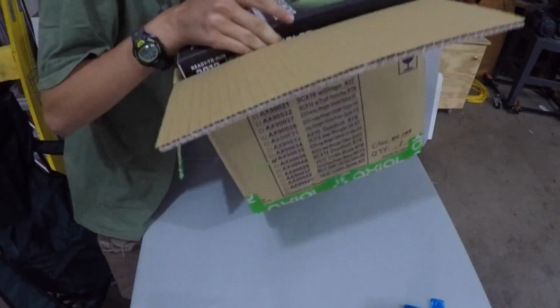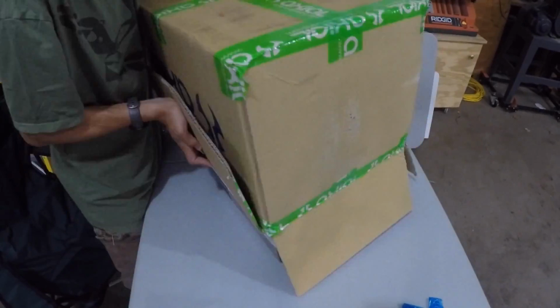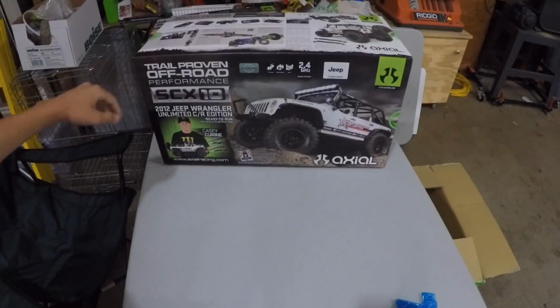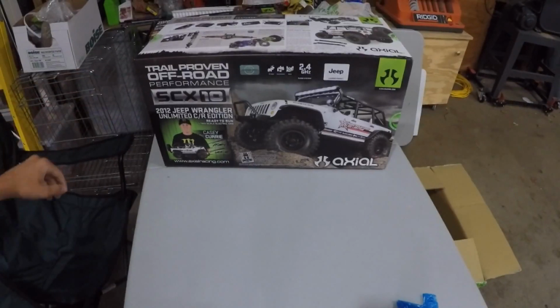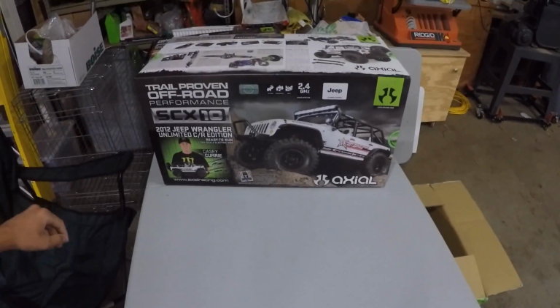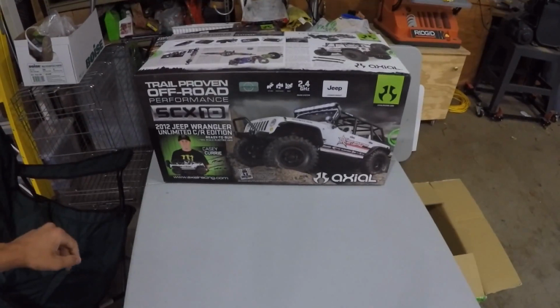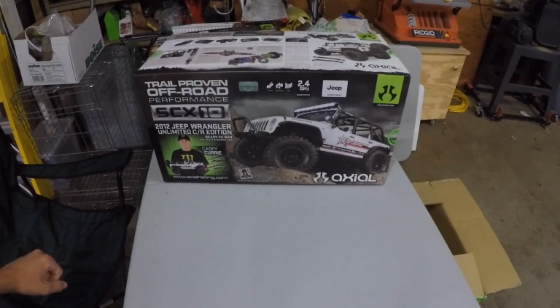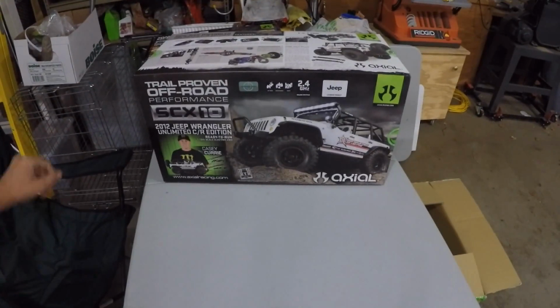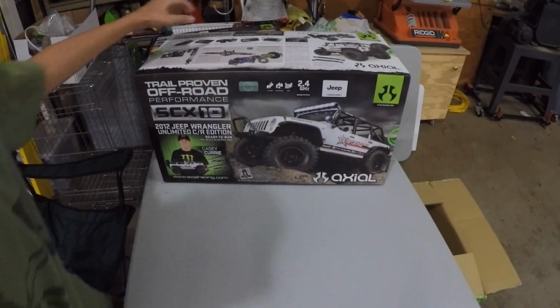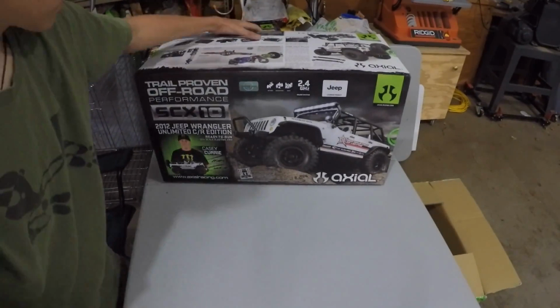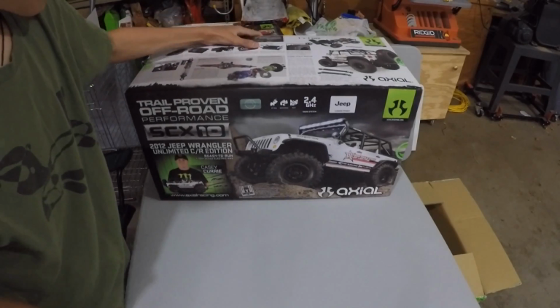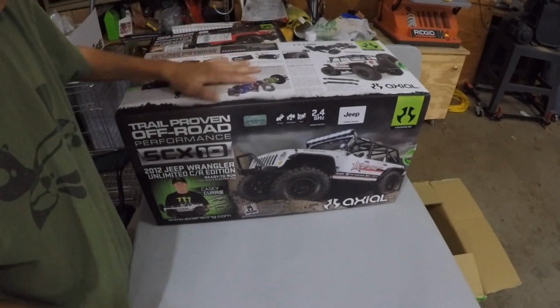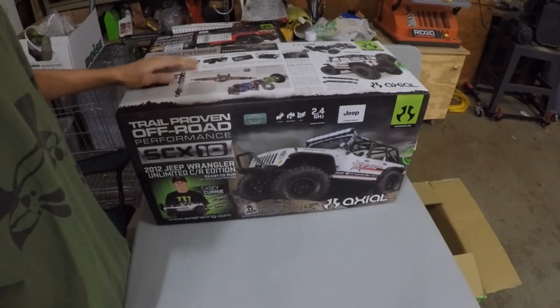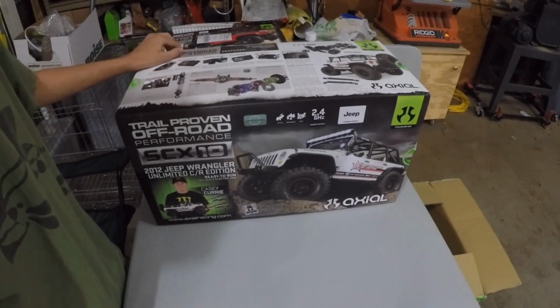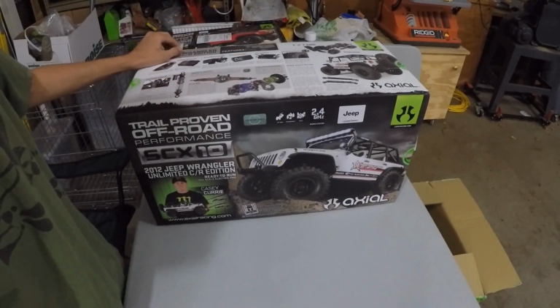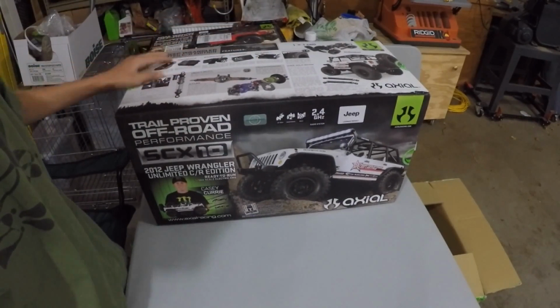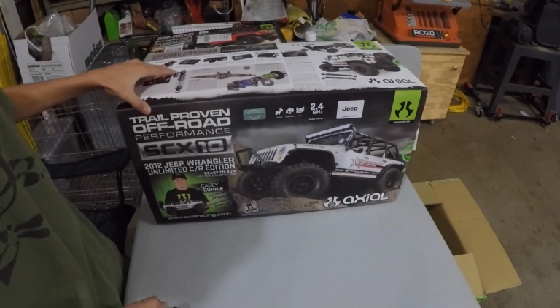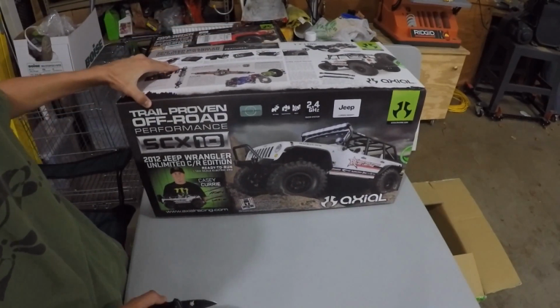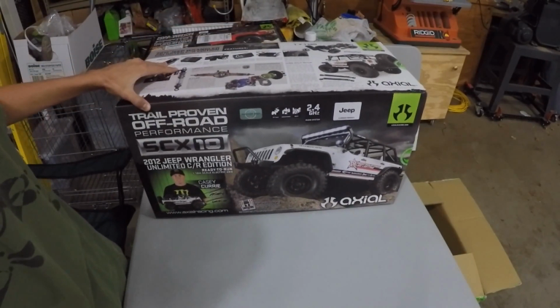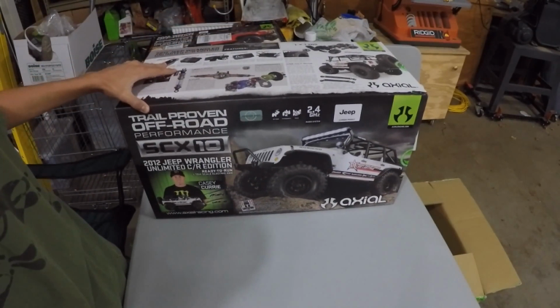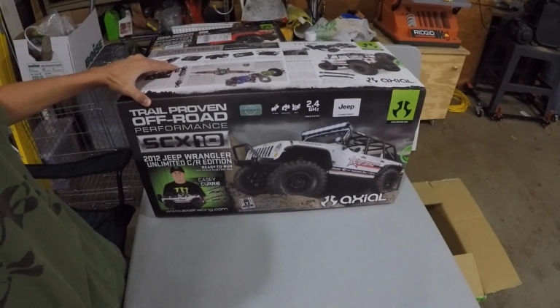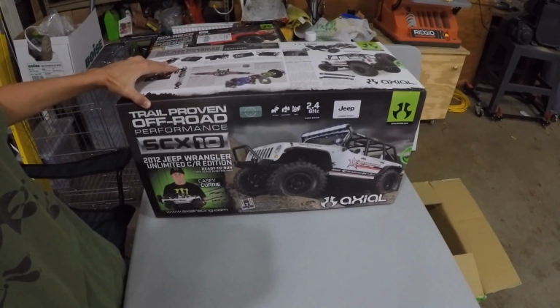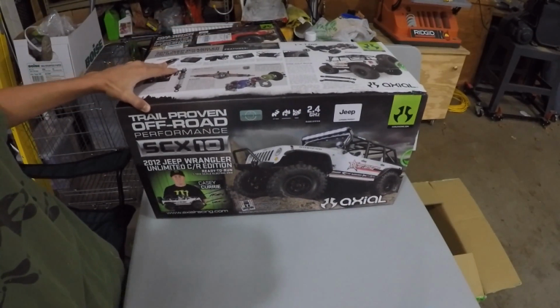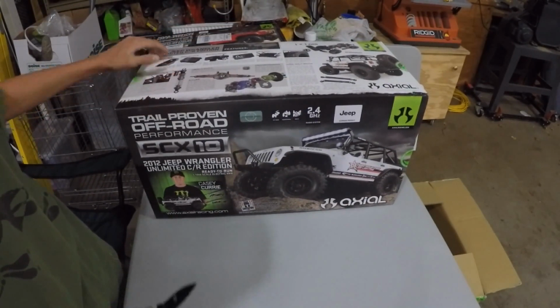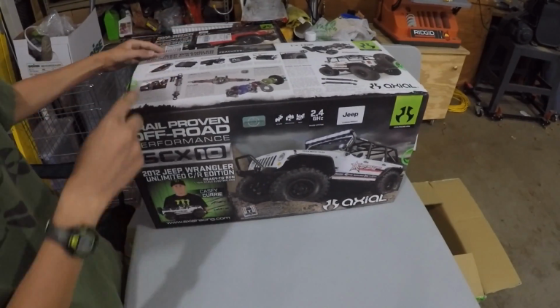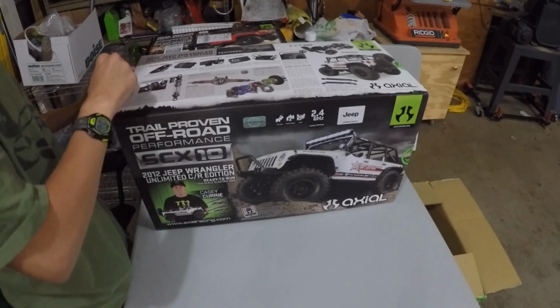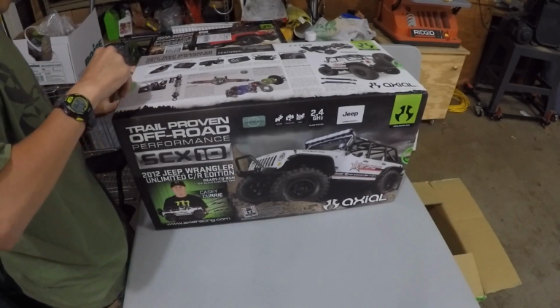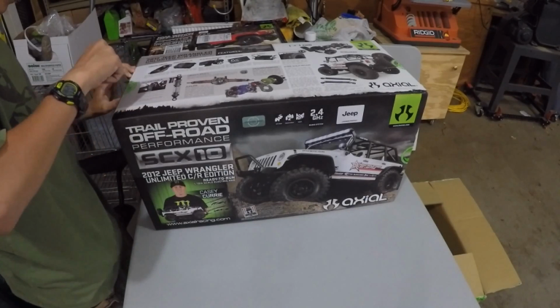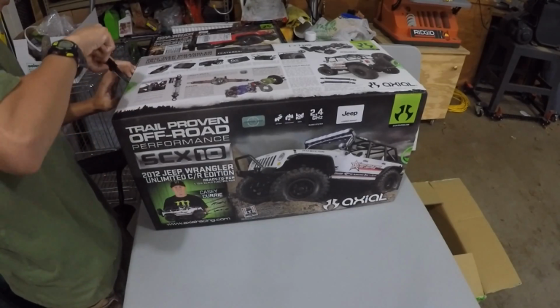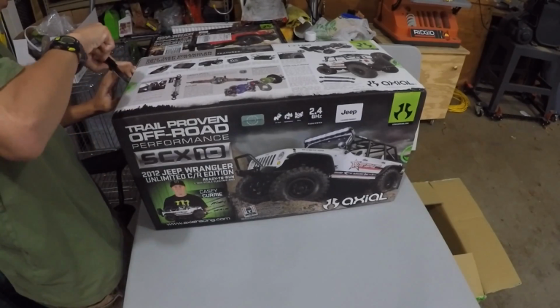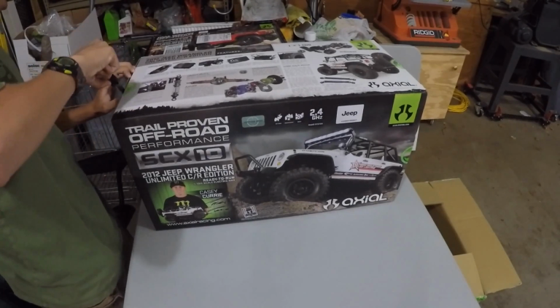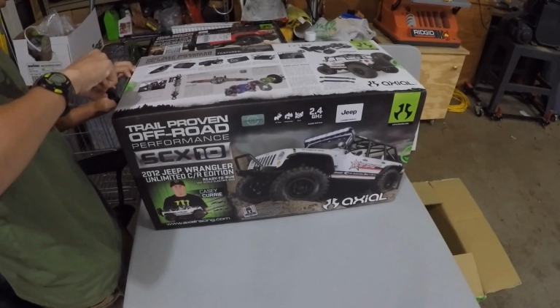Here we are. This is our SCX-10 Jeep Wrangler CR Edition.